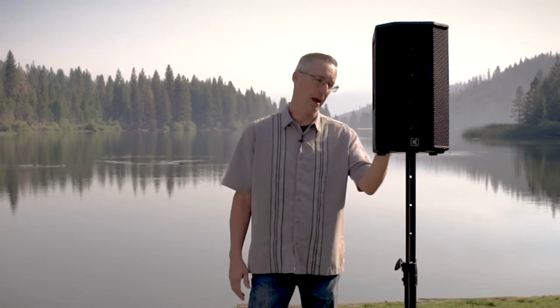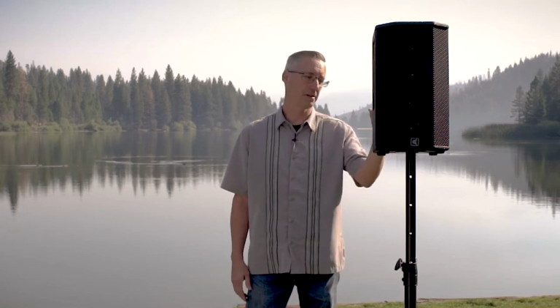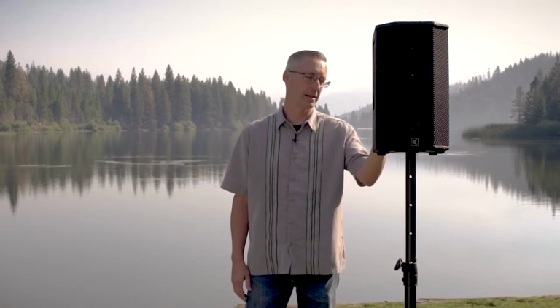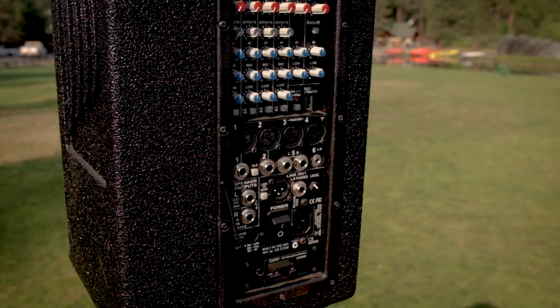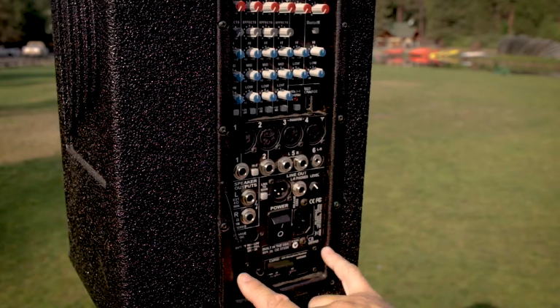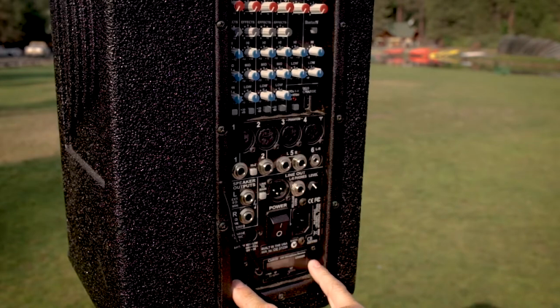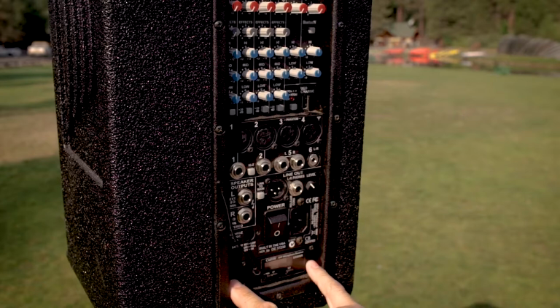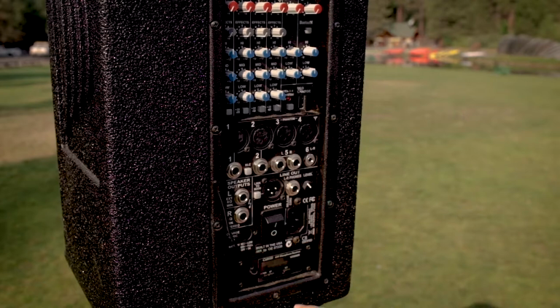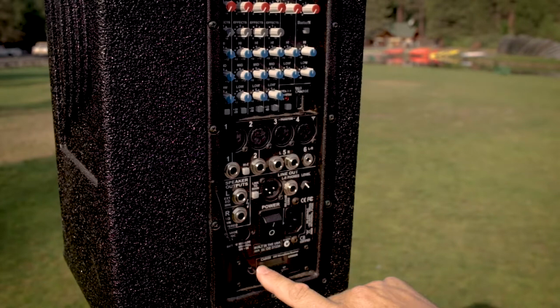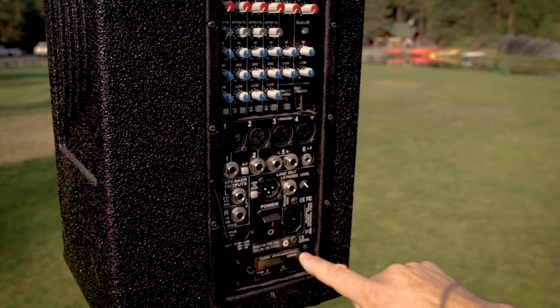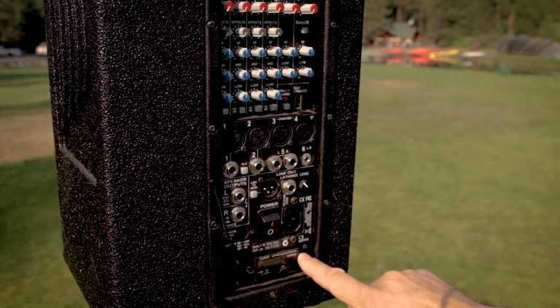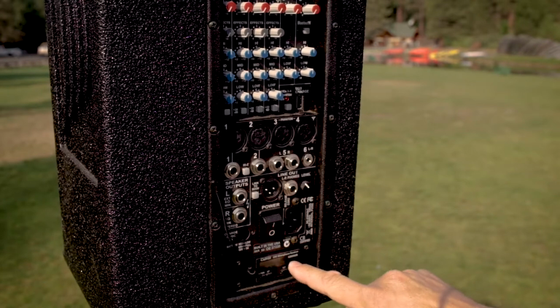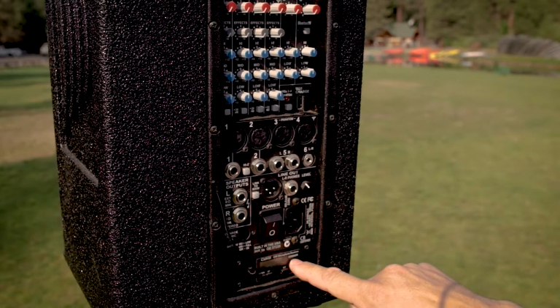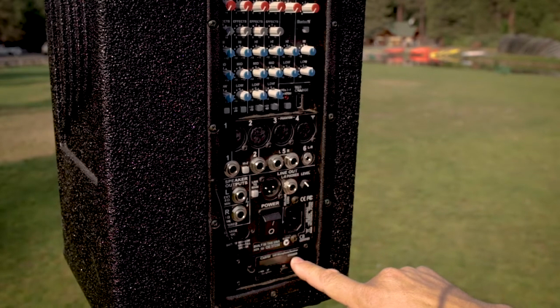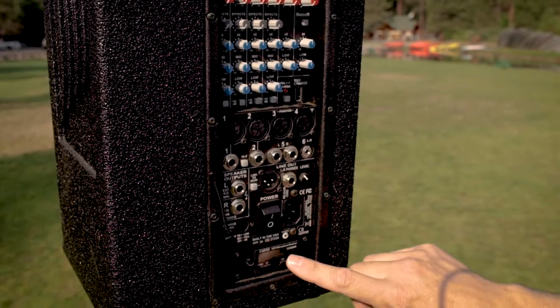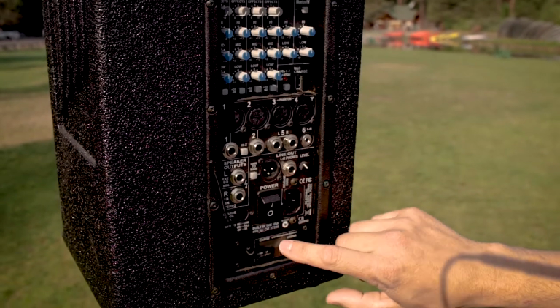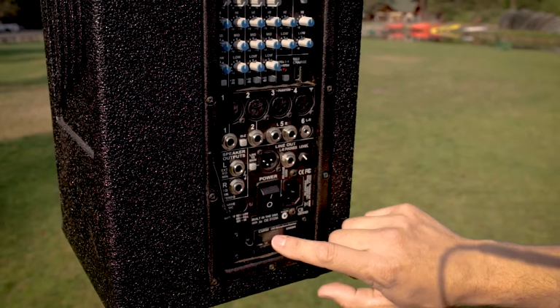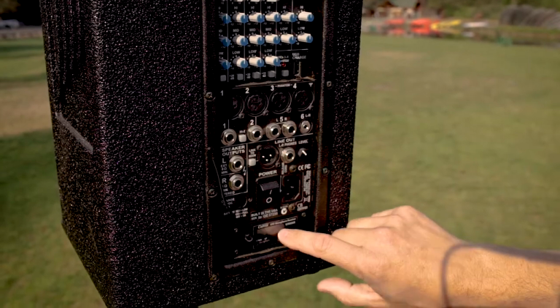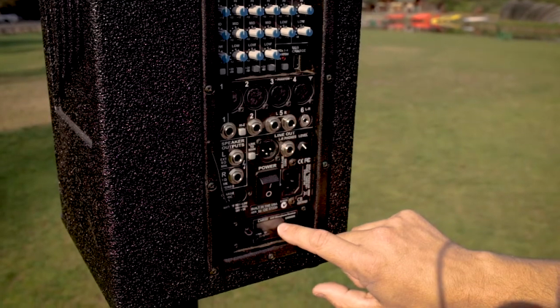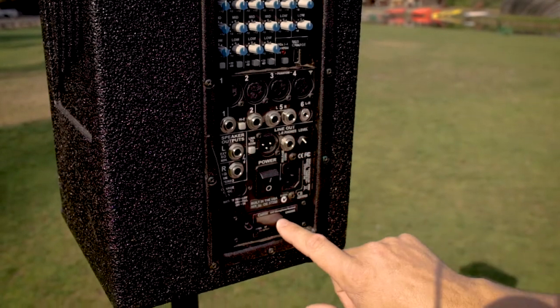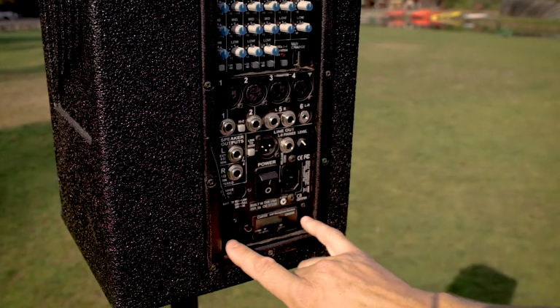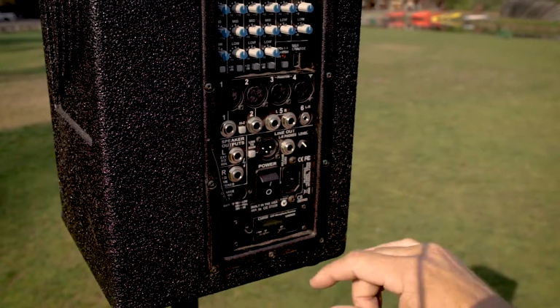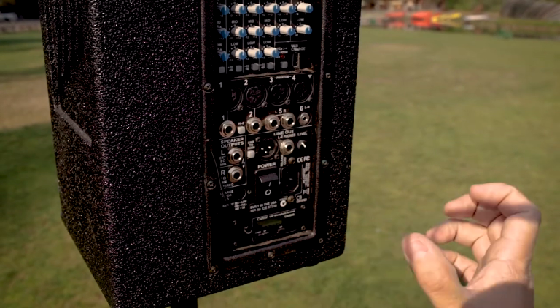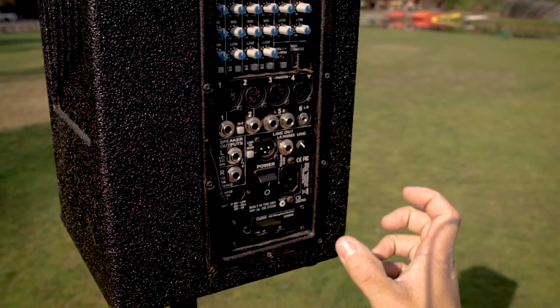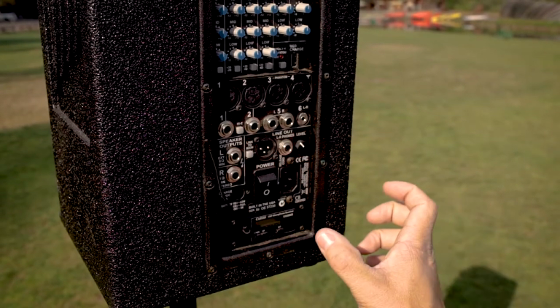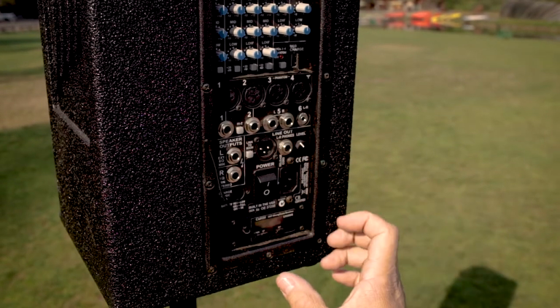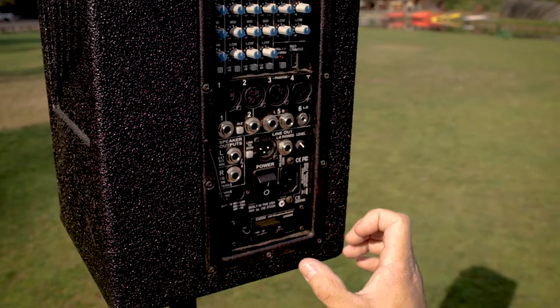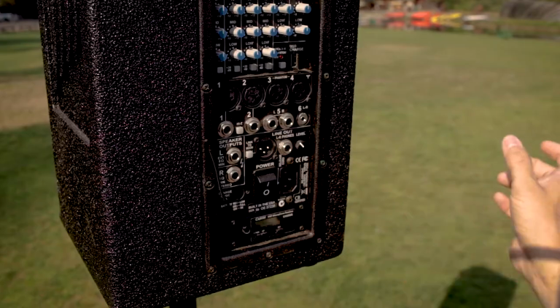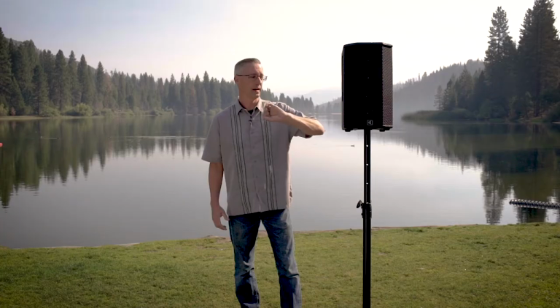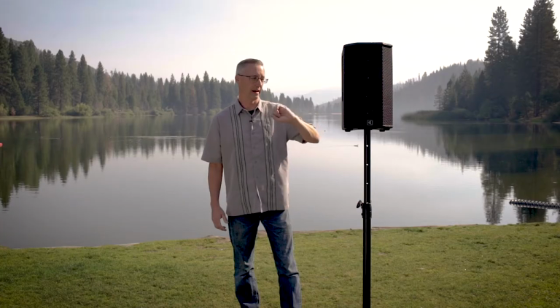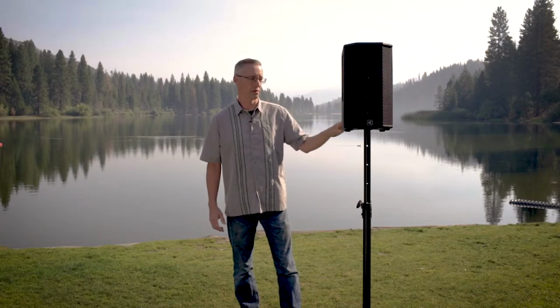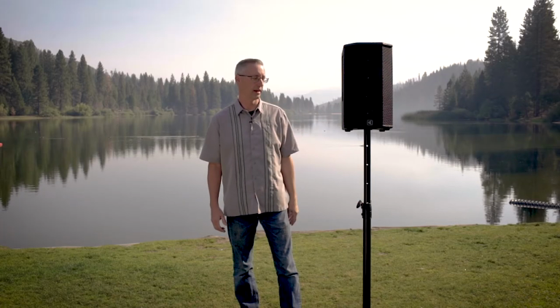It also has a built-in UHF microphone receiver — kind of like a card slot in a digital console where you would add a card. This has a card slot where you can add a wireless microphone to it, which is very handy for having all of it in one bag and just grab it and go.